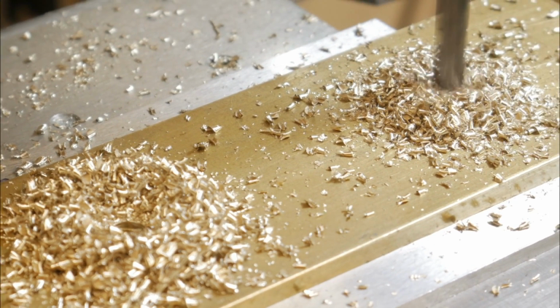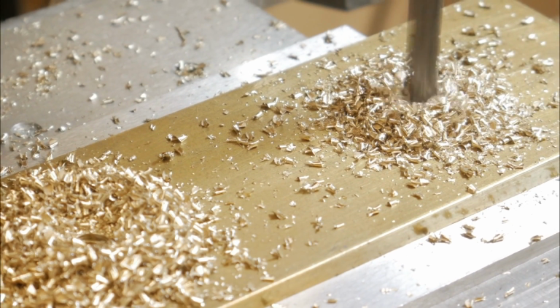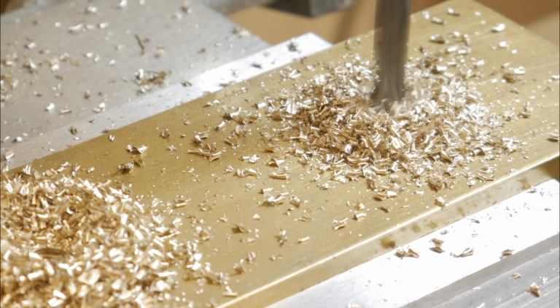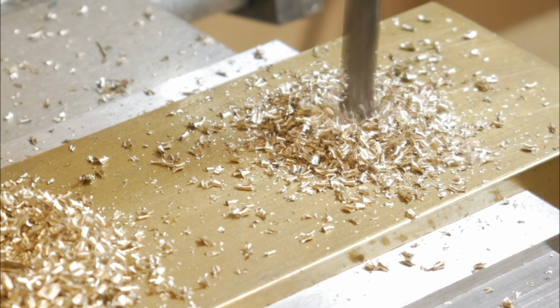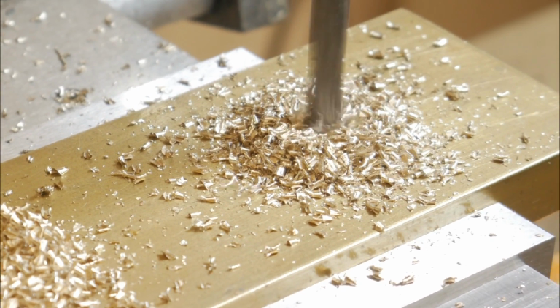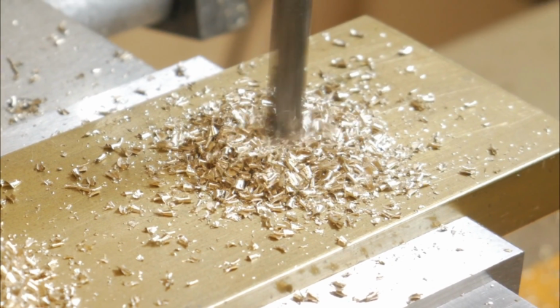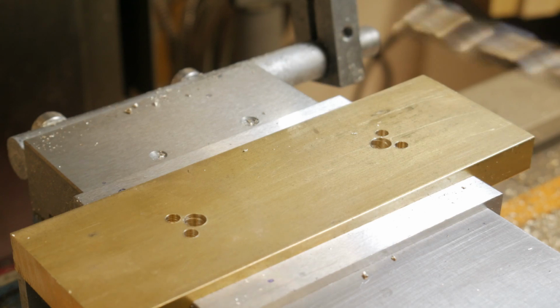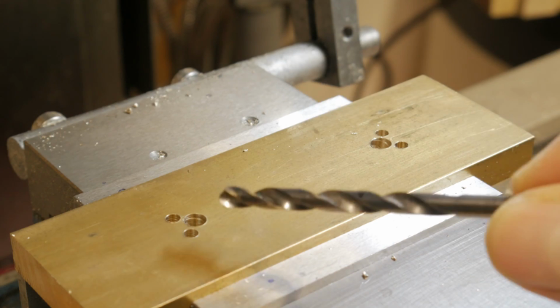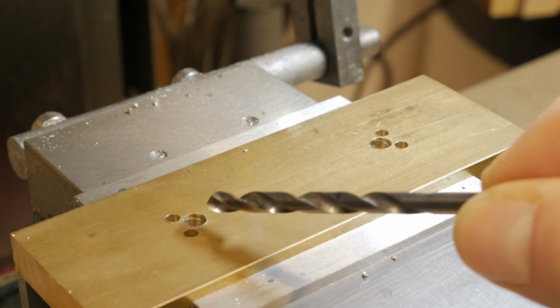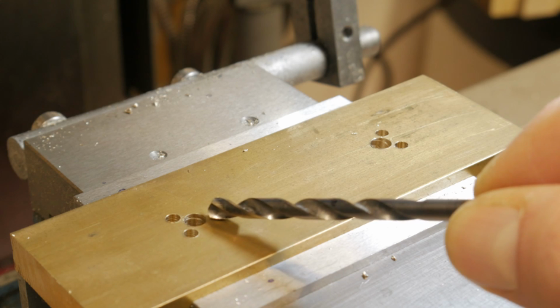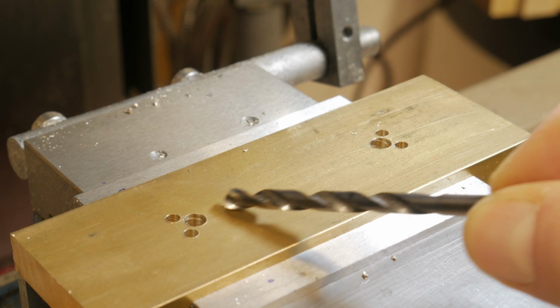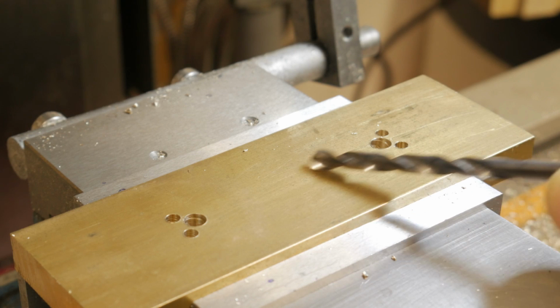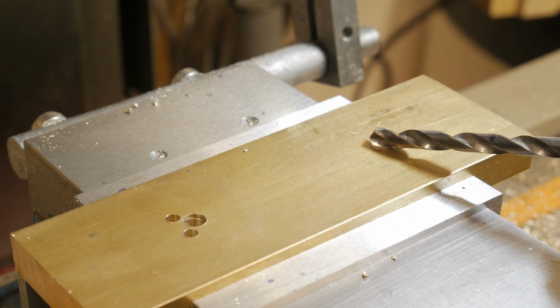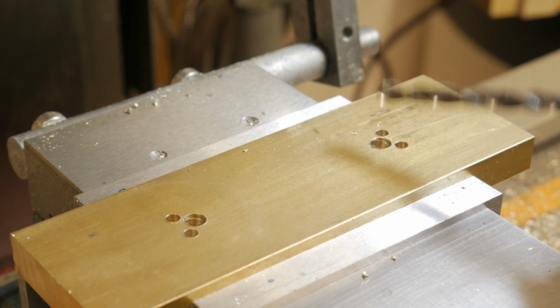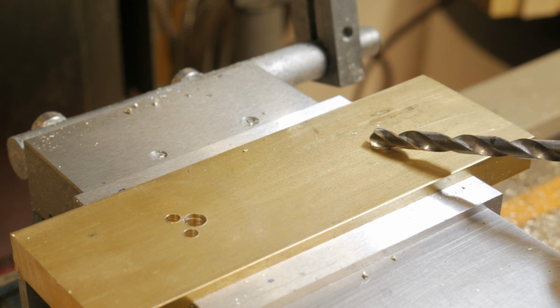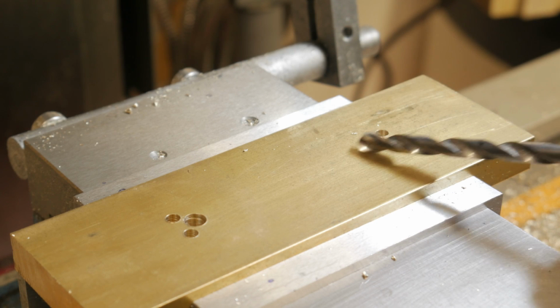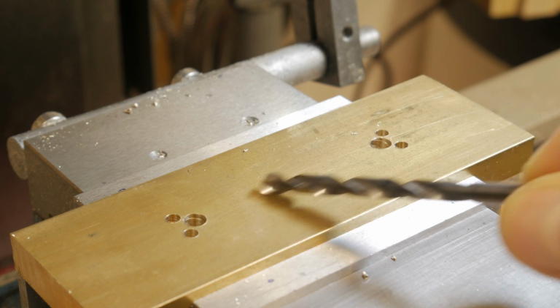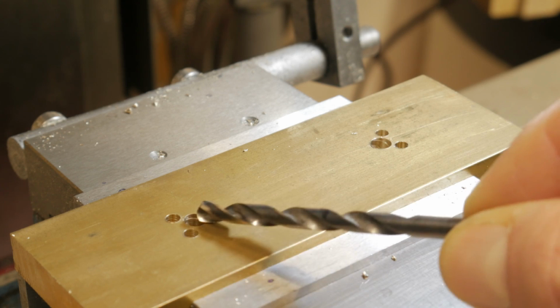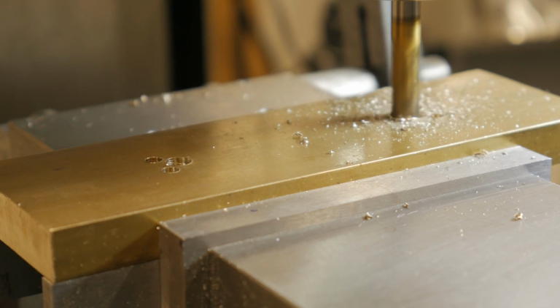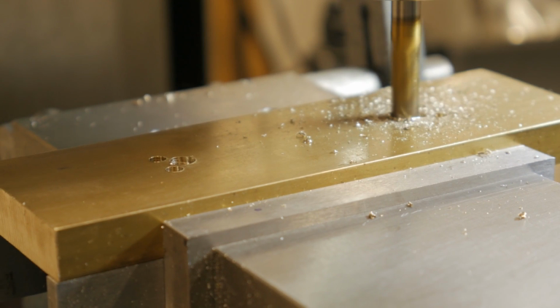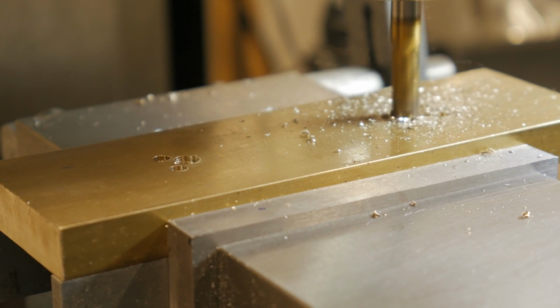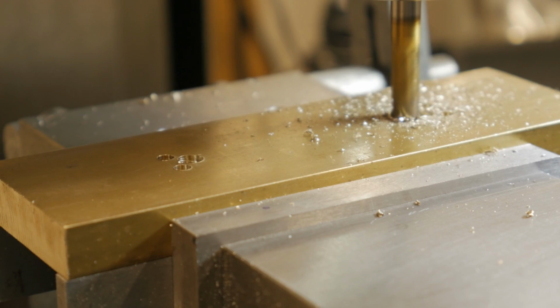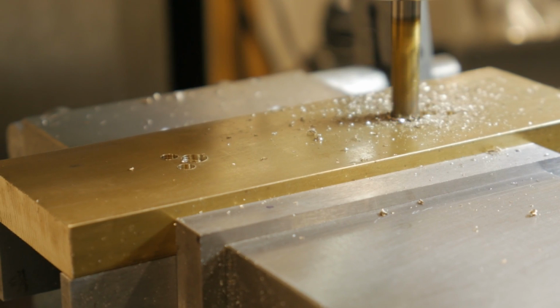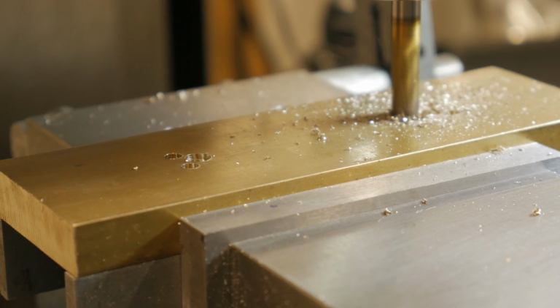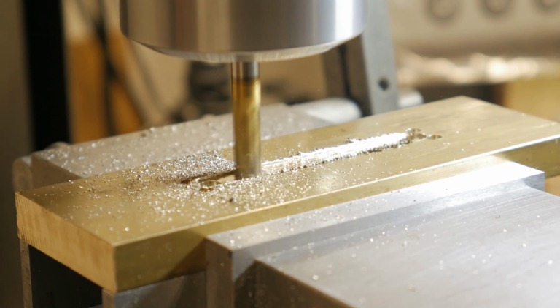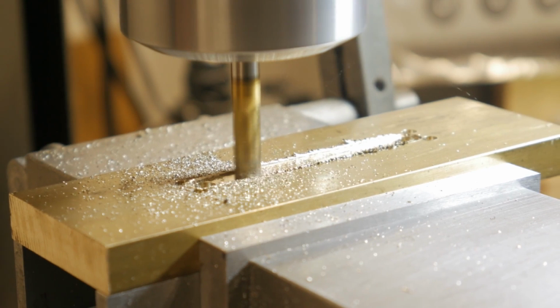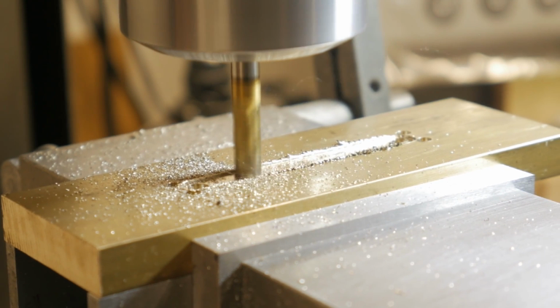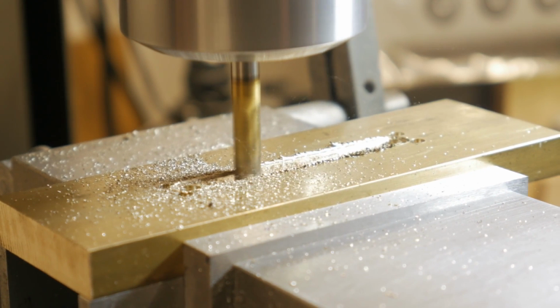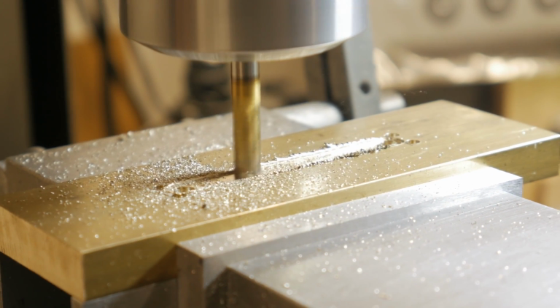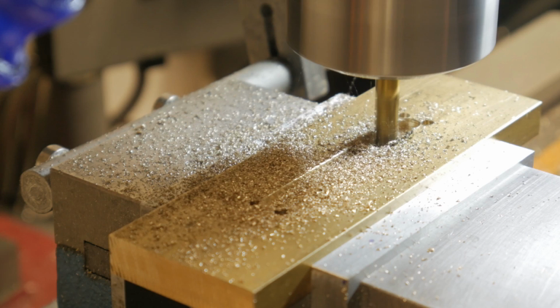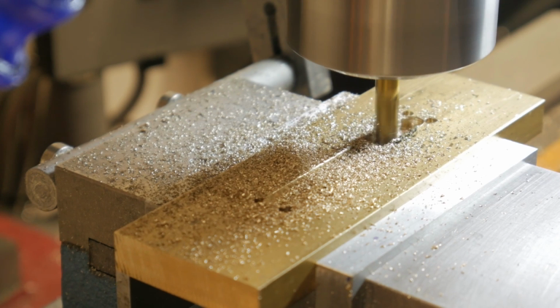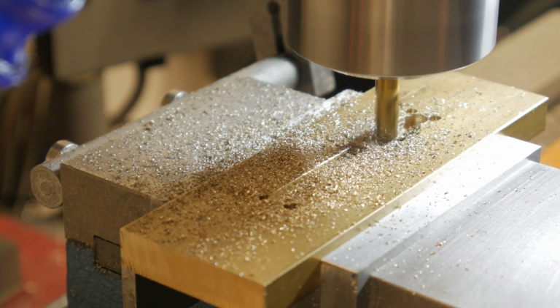Then, by chance, I fixed my eye on the white wooden box where the sewing needles are contained, and there was the starting point of my project.